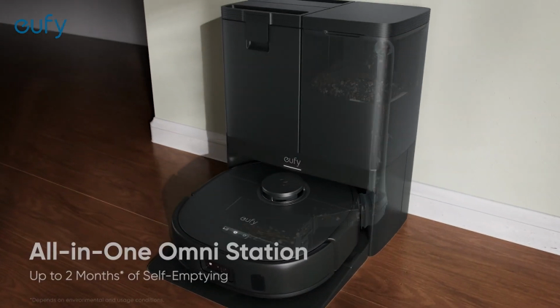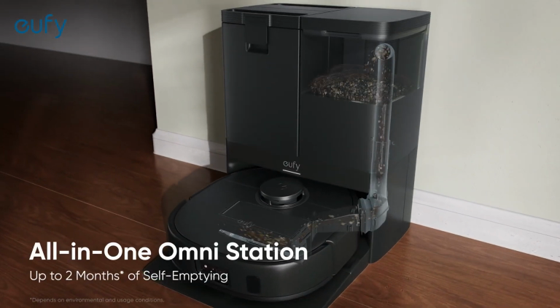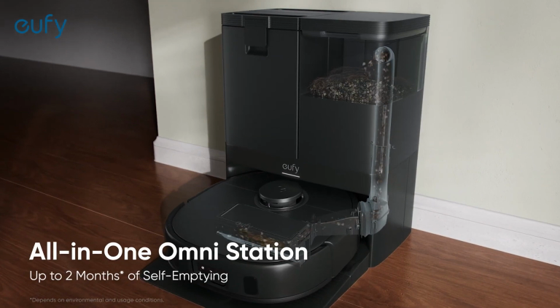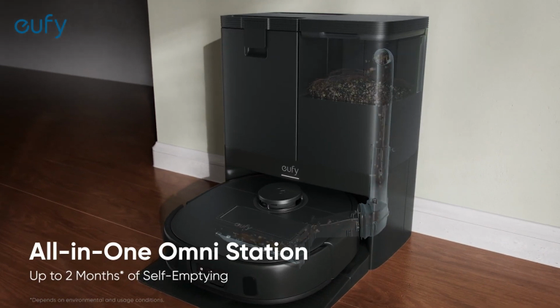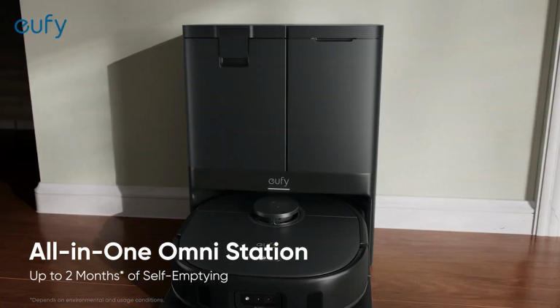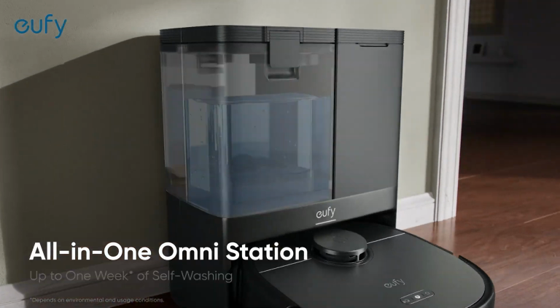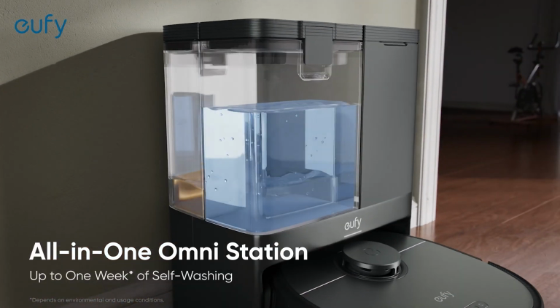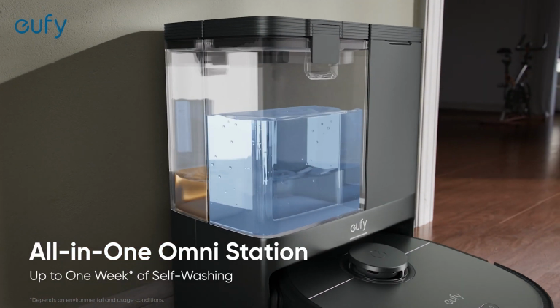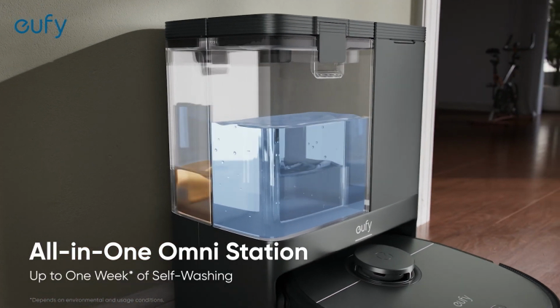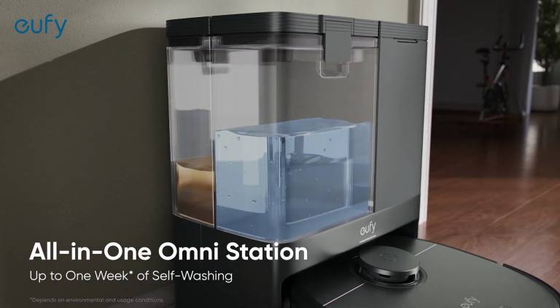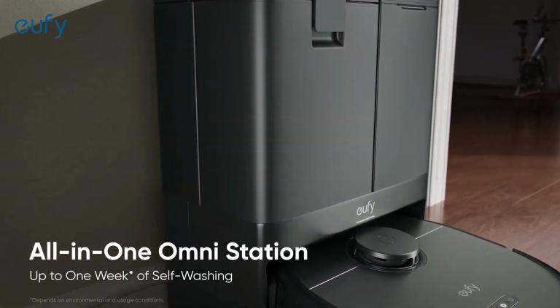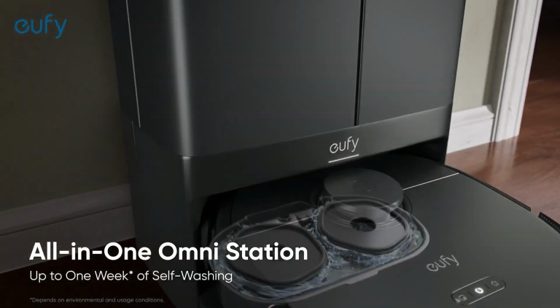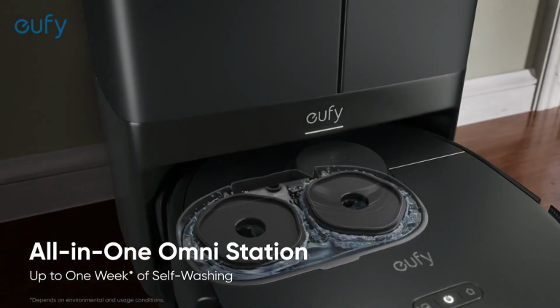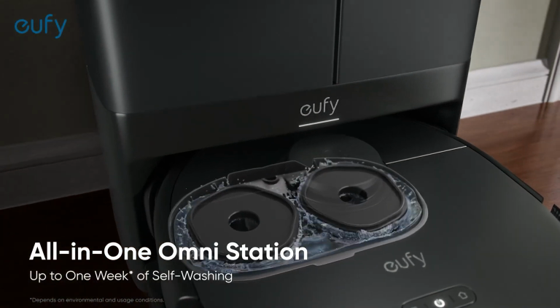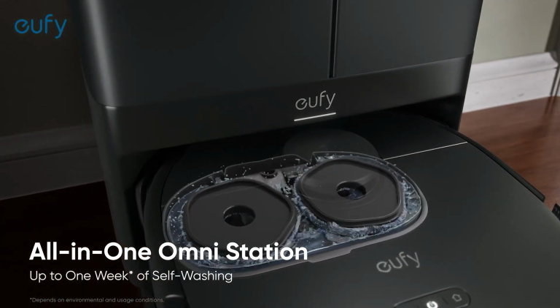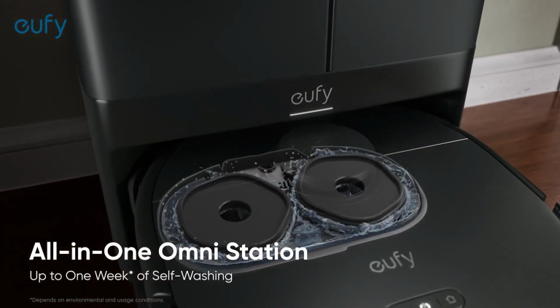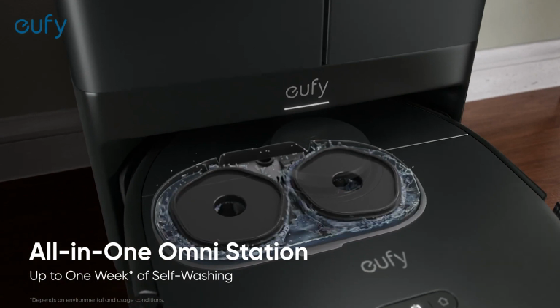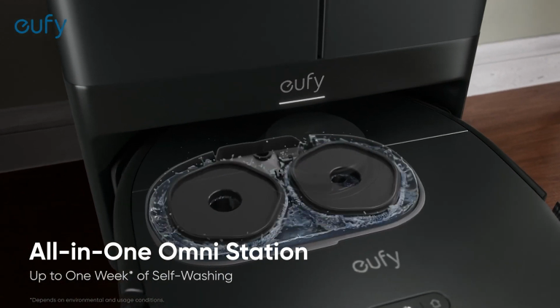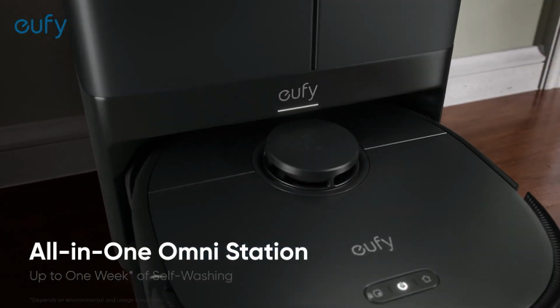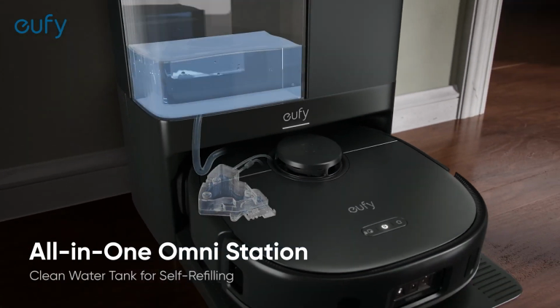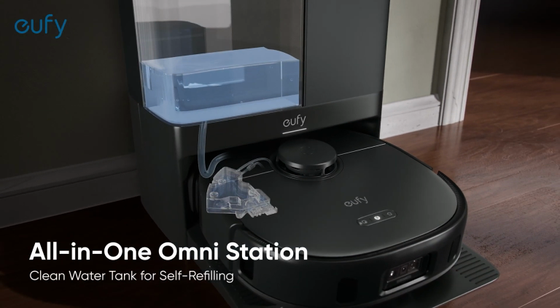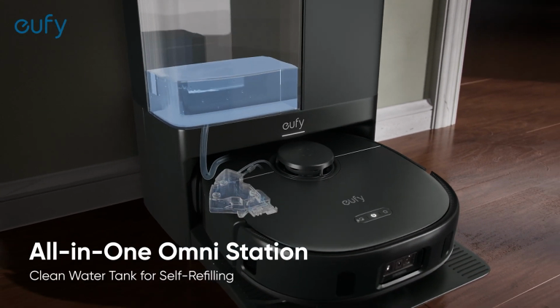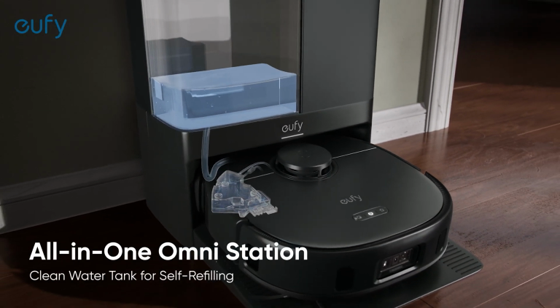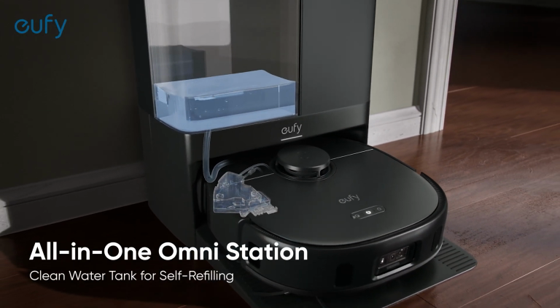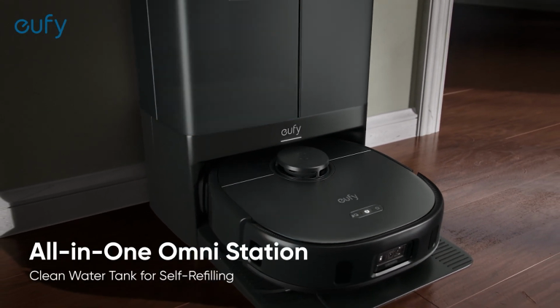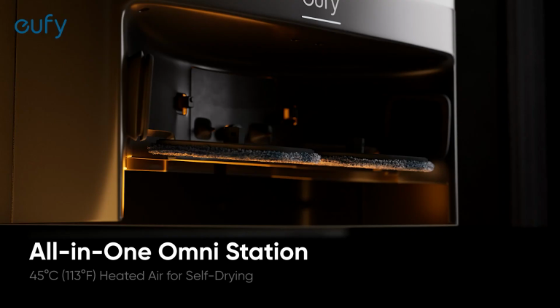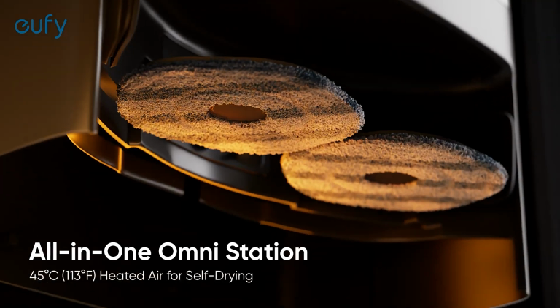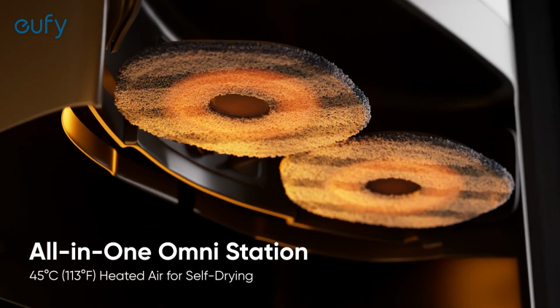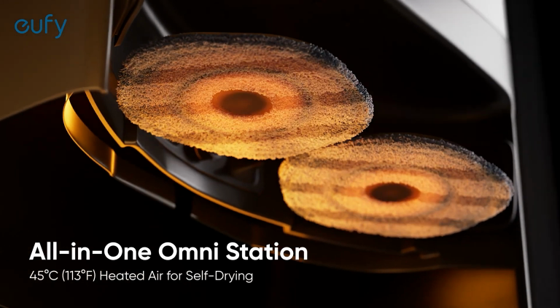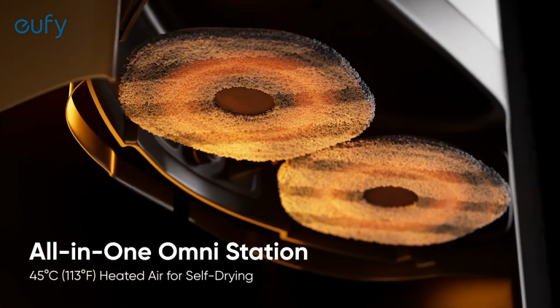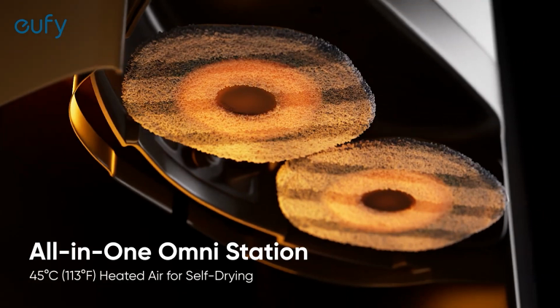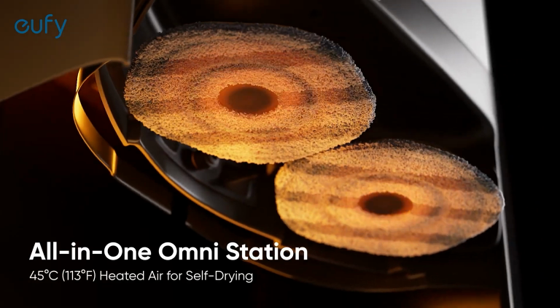But what sets it apart is its OmniStation, a one-stop charging hub that not only powers up the X10 Pro, but also takes care of self-emptying, self-washing, and even drying the mops with heated air.